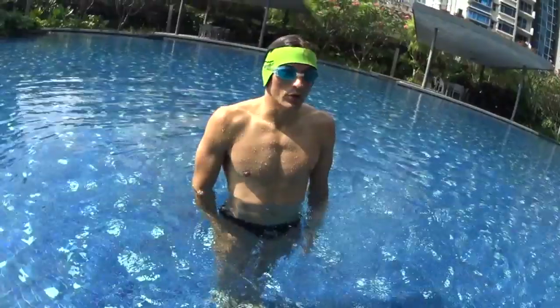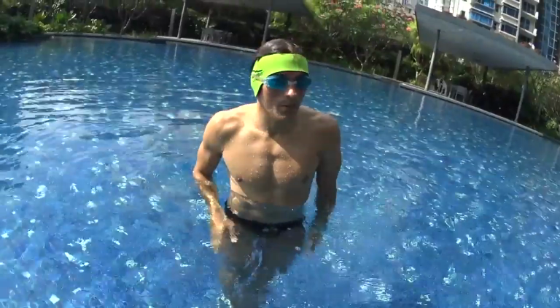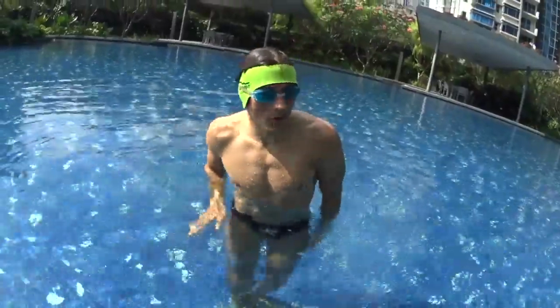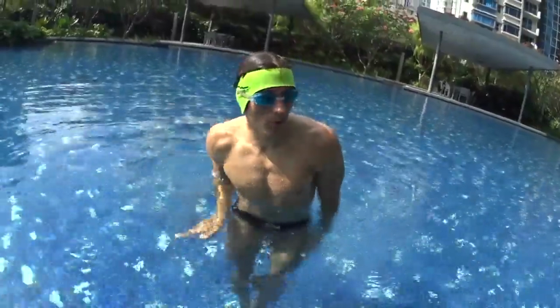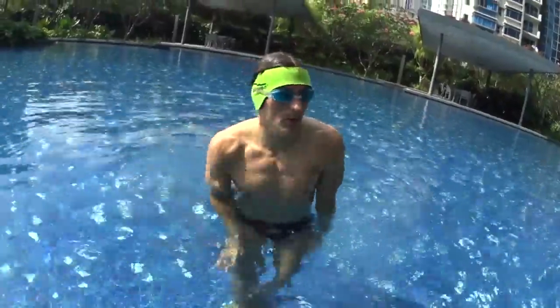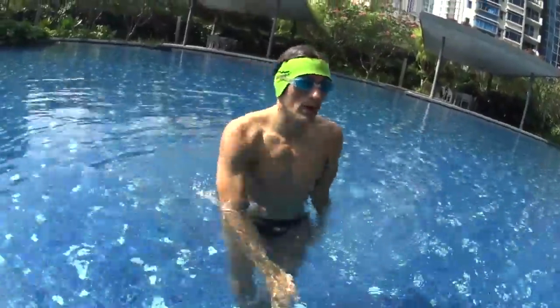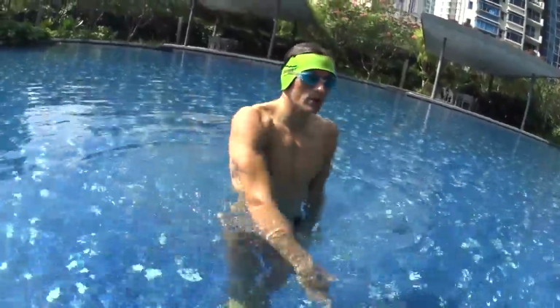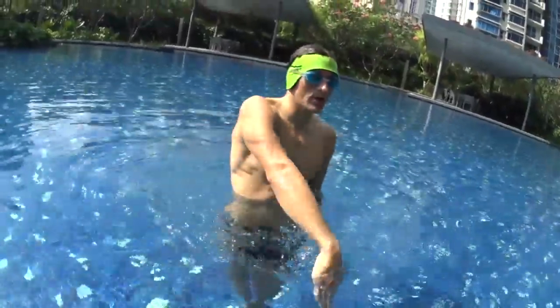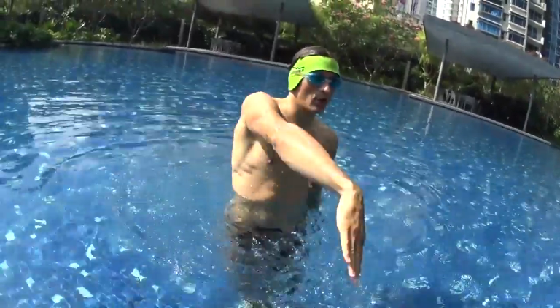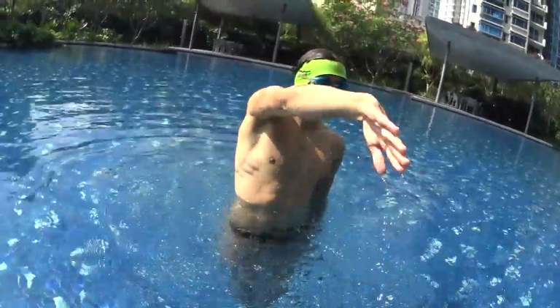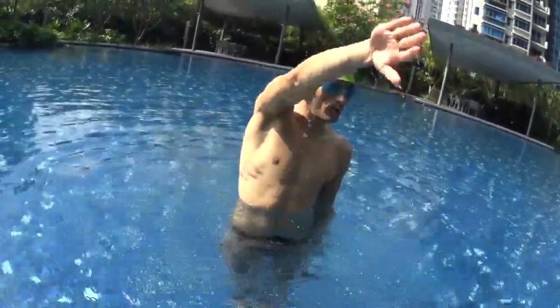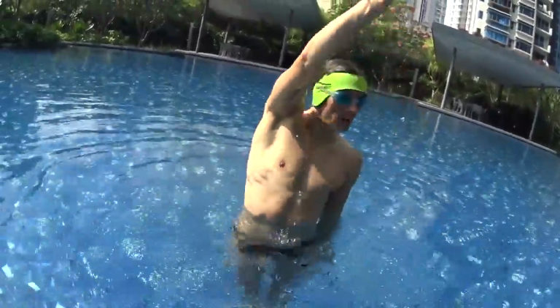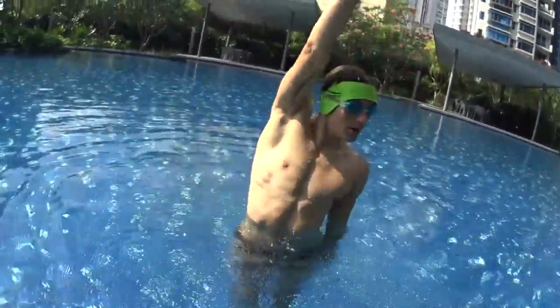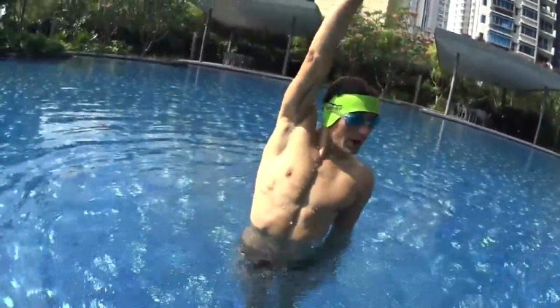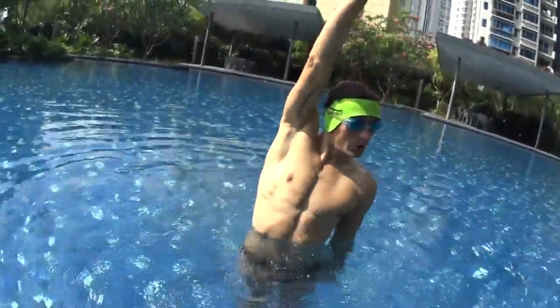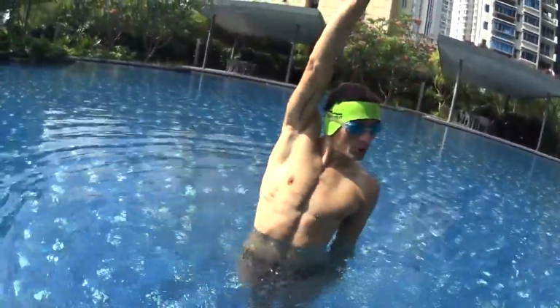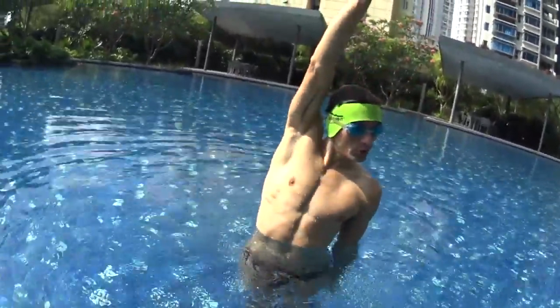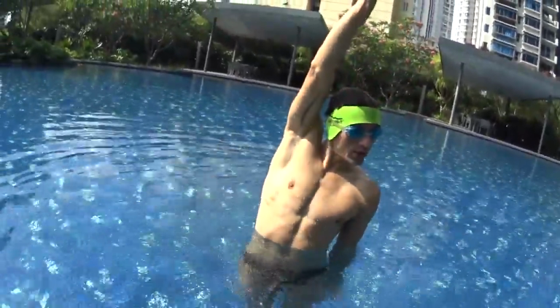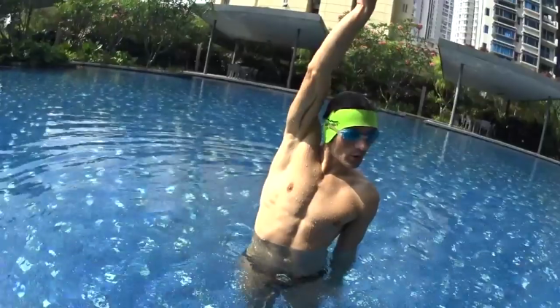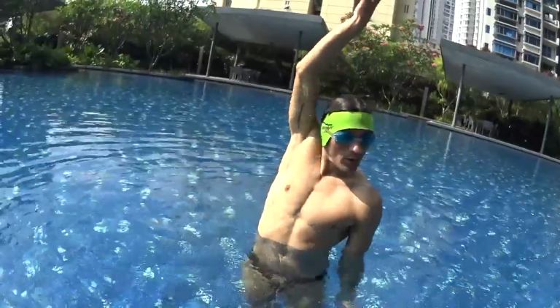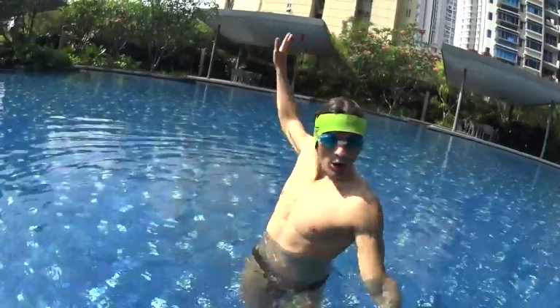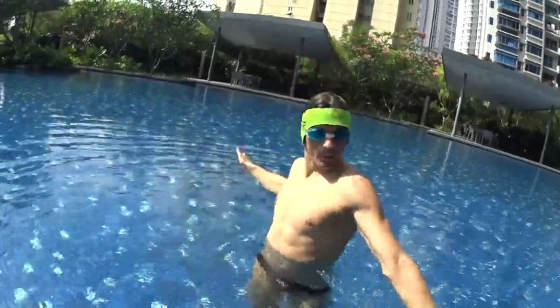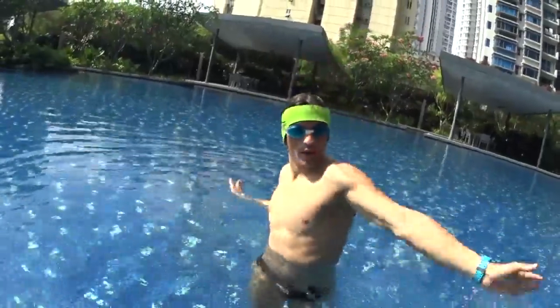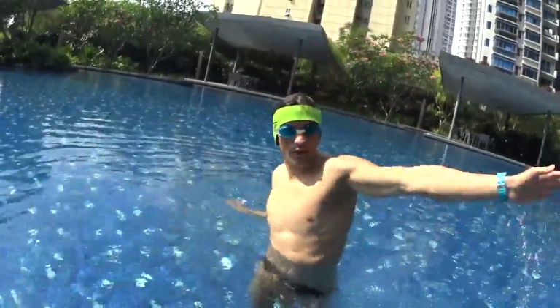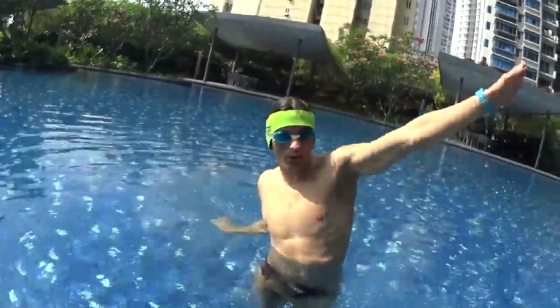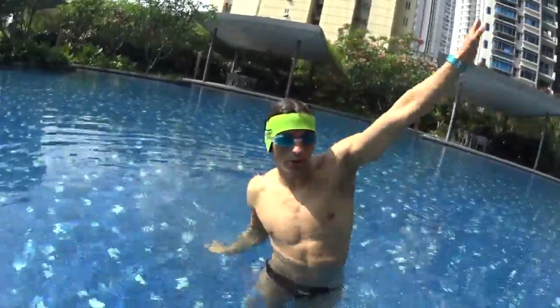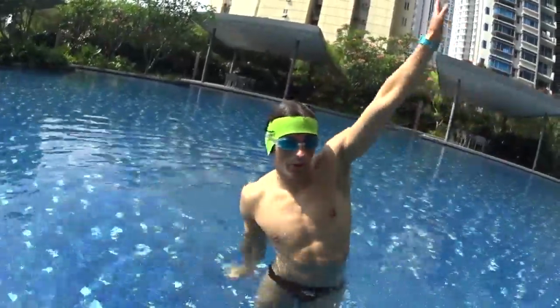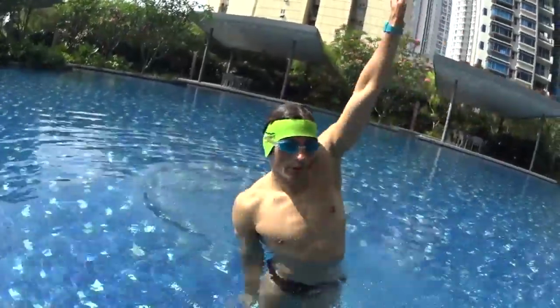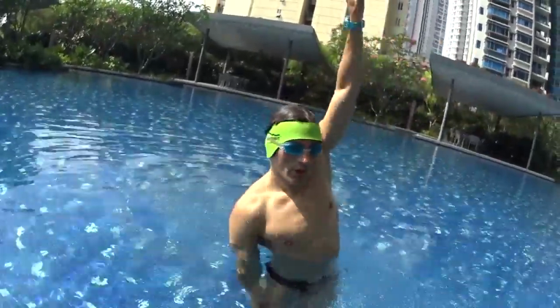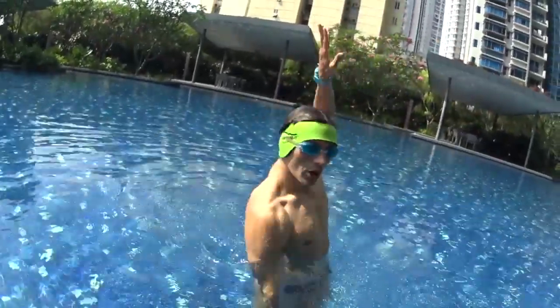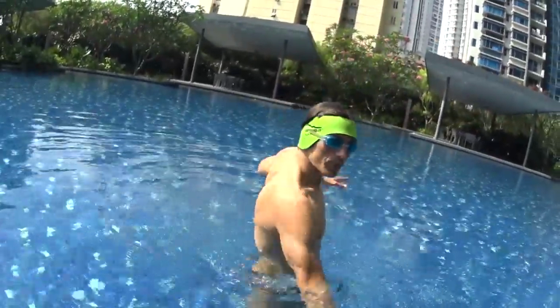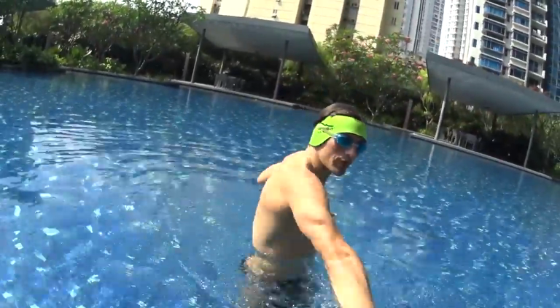The amplitude needs to be as big as when one hand is far away behind your head touching the water, the other one needs to be far away on just the side of your legs.